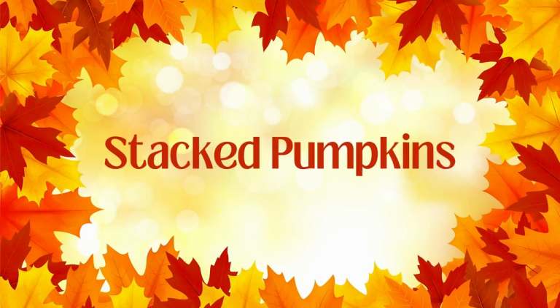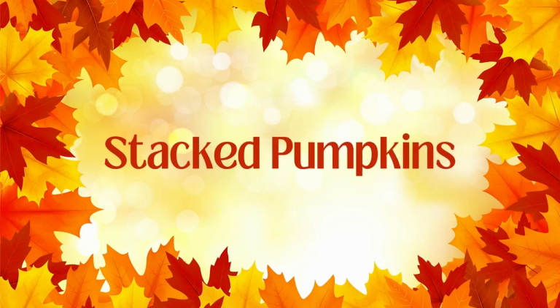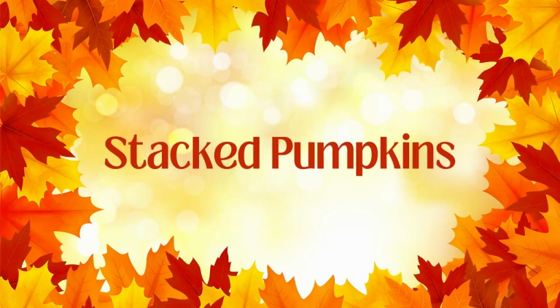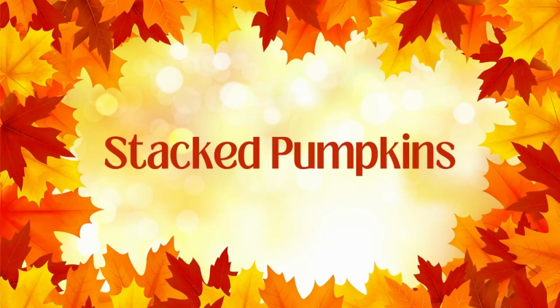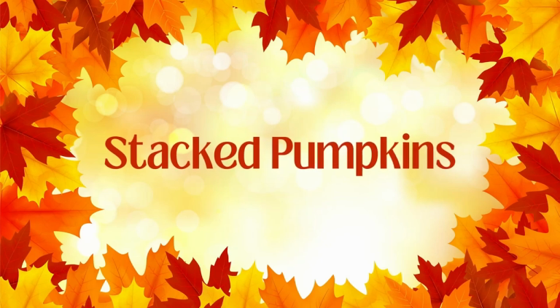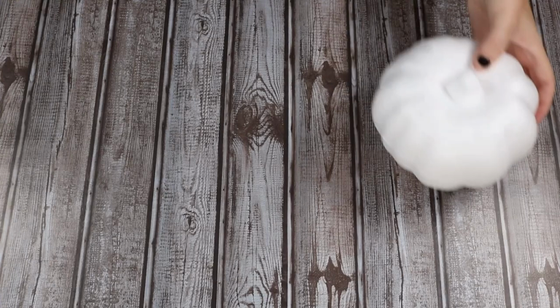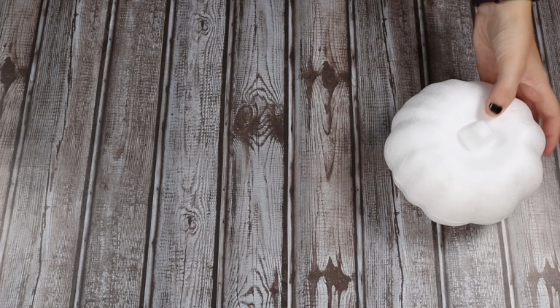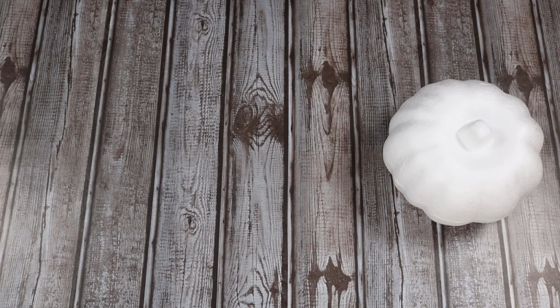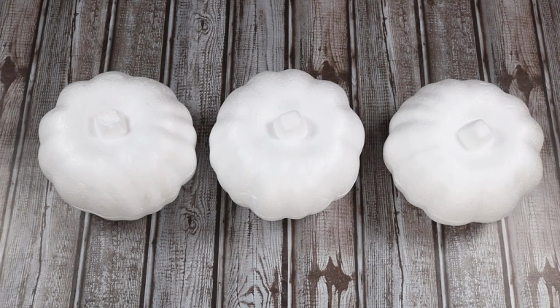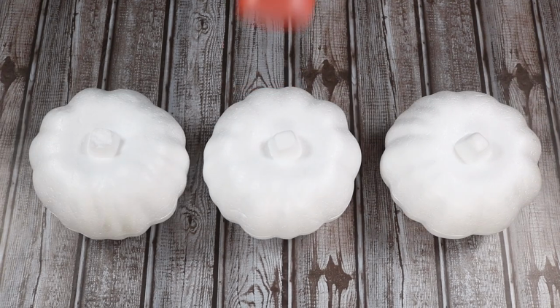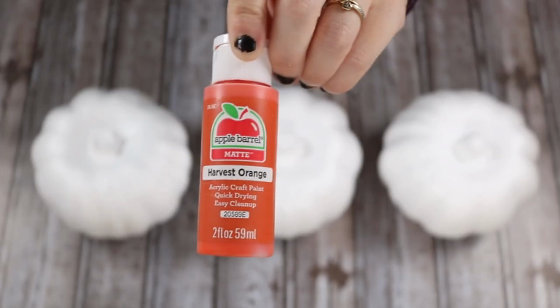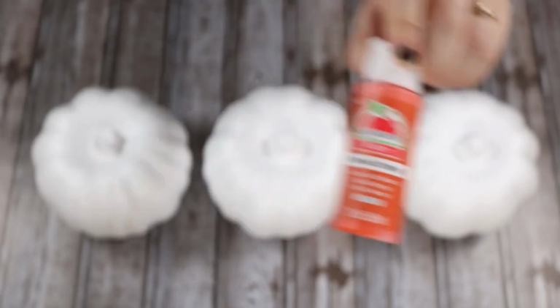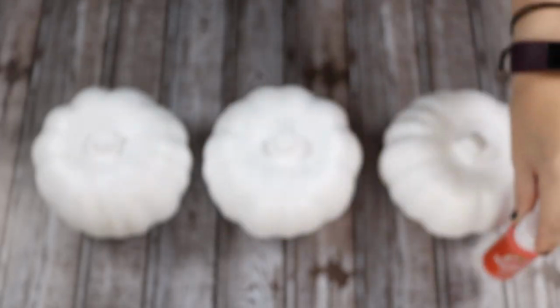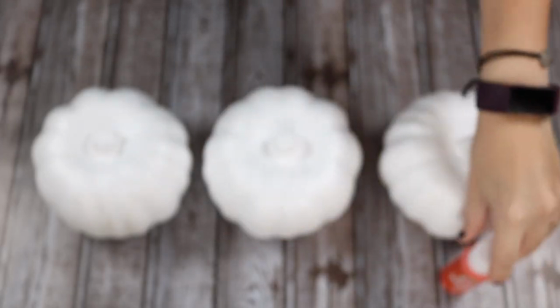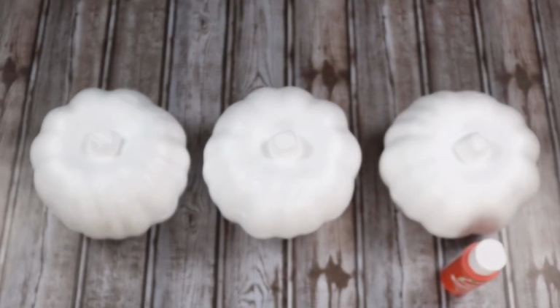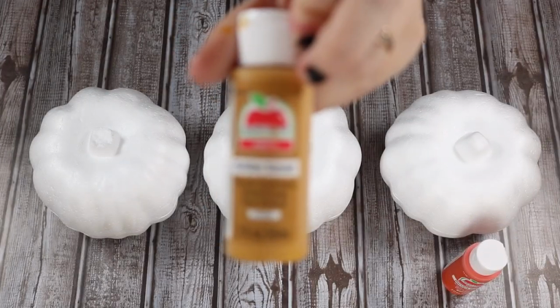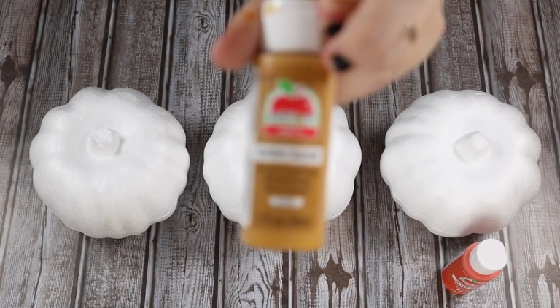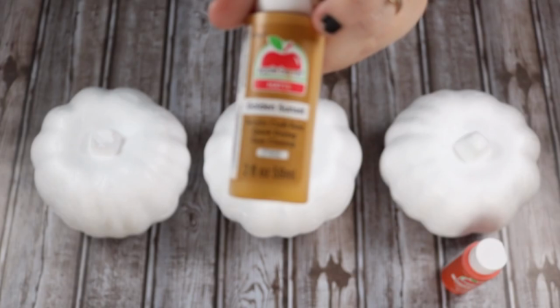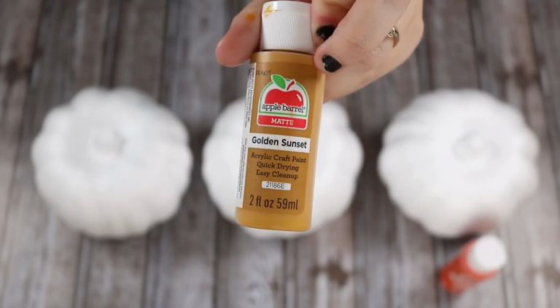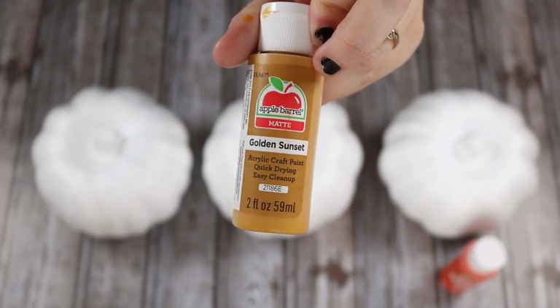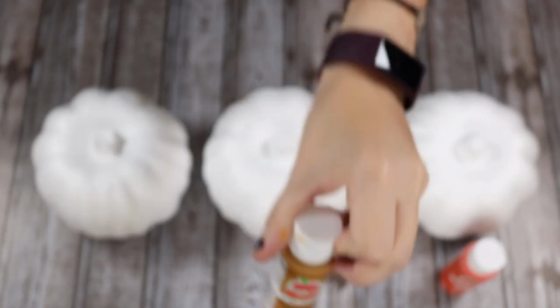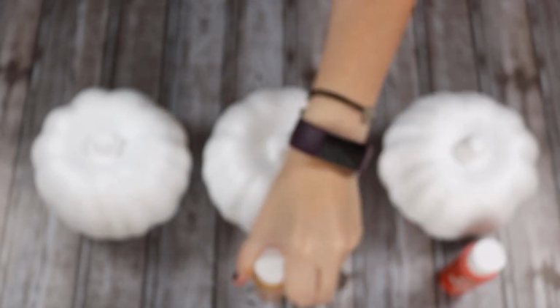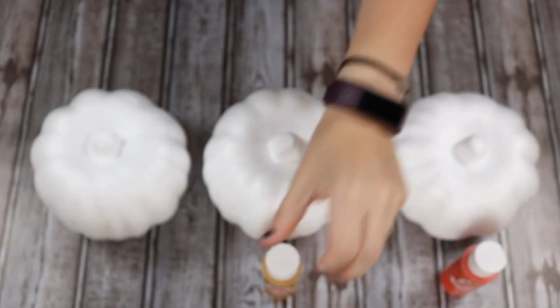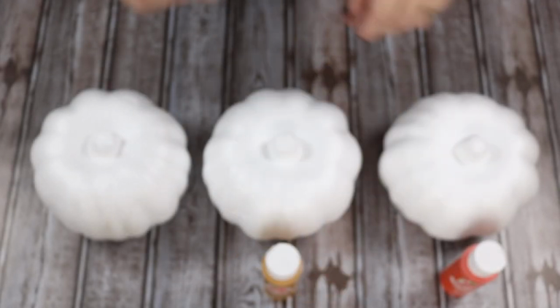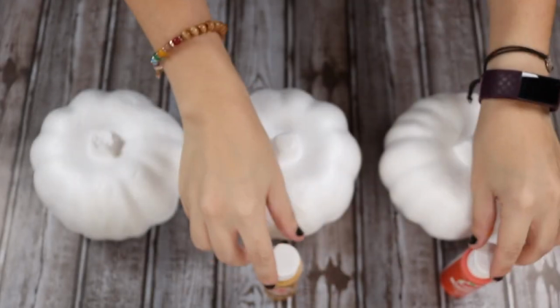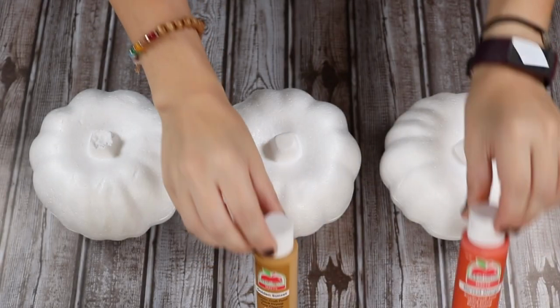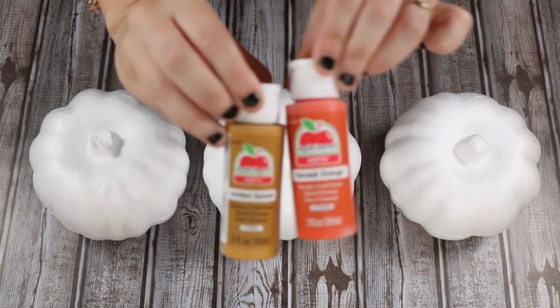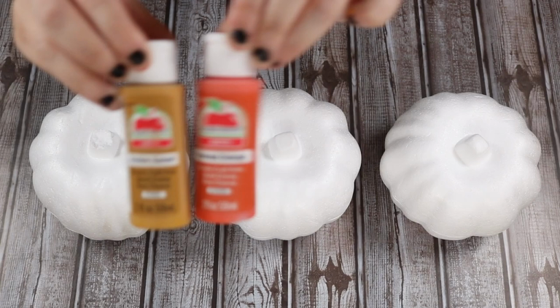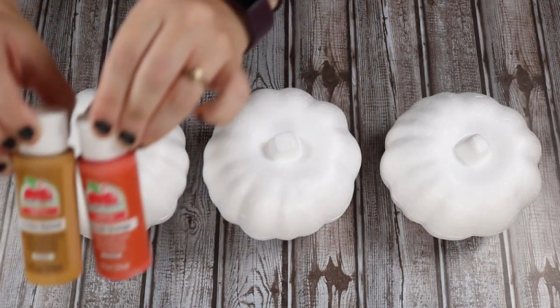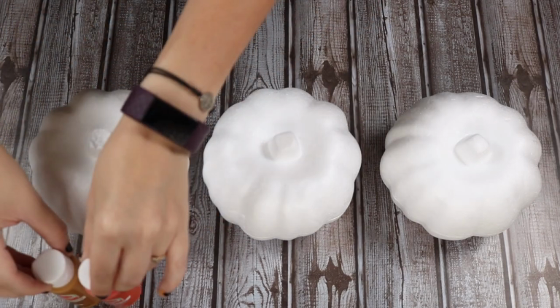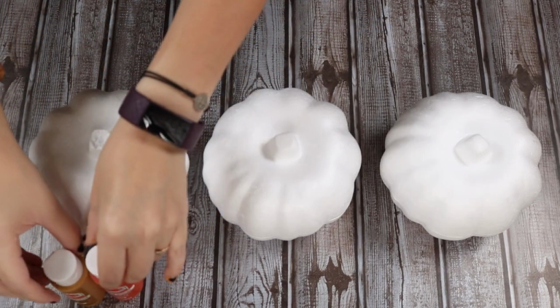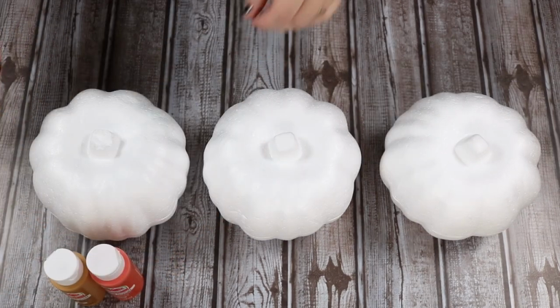Finally, we're going to do these stacked pumpkins. I got three carvable pumpkins from the Dollar Tree and I'm going to paint them orange — like a yellowy golden color — and also a color I'm going to make by mixing two colors, which is the same color I used for the pumpkin spice latte.